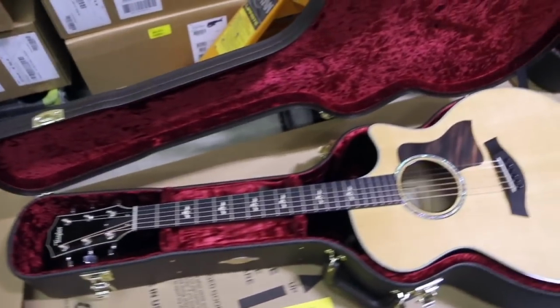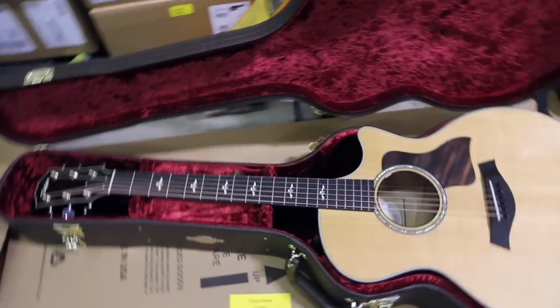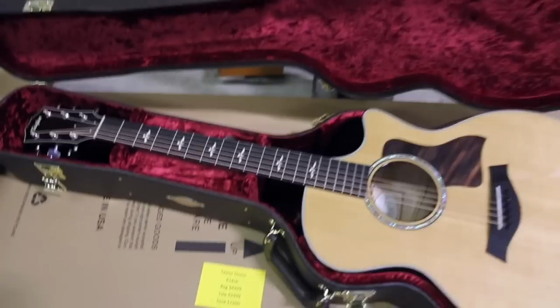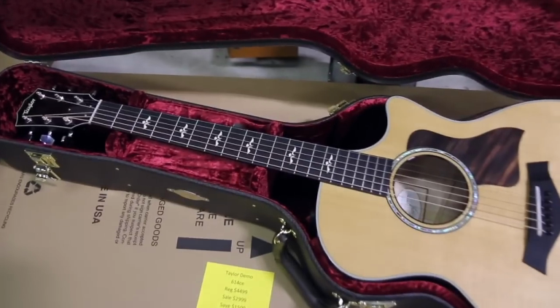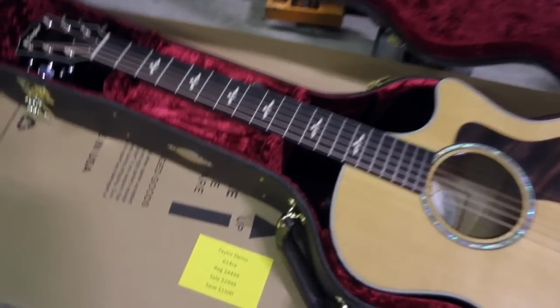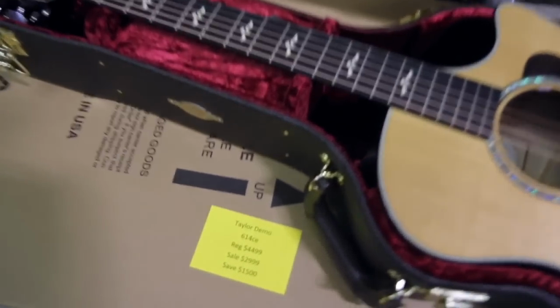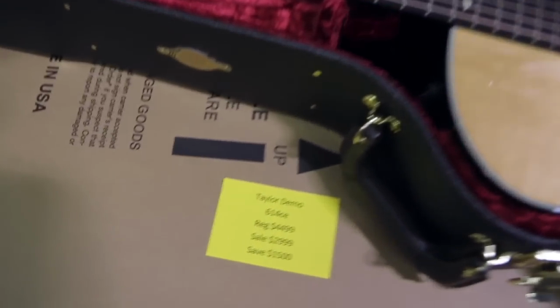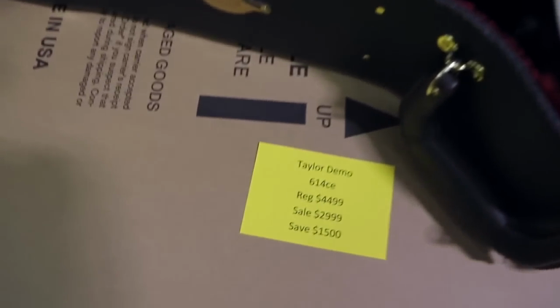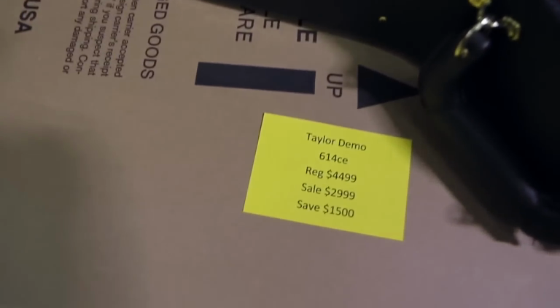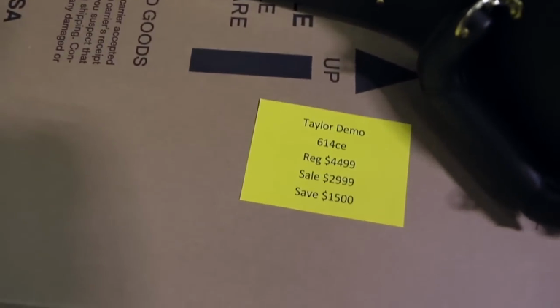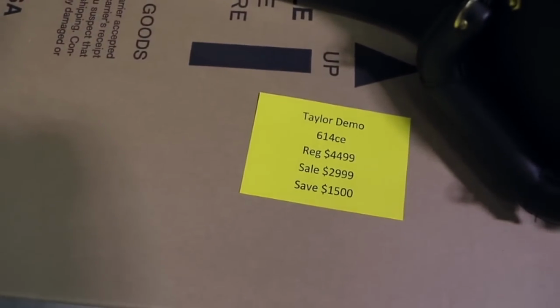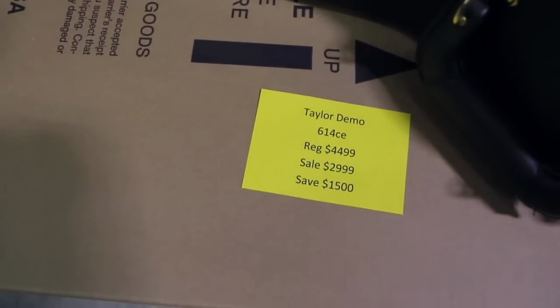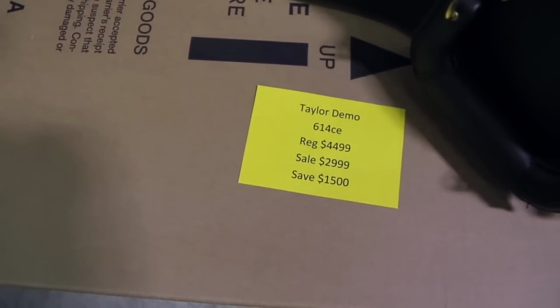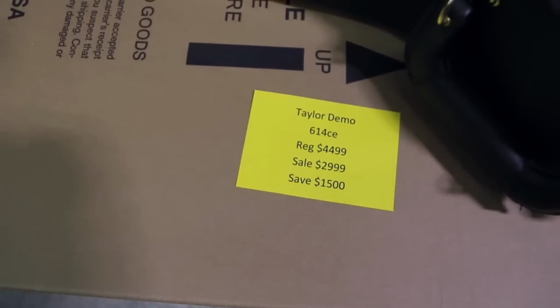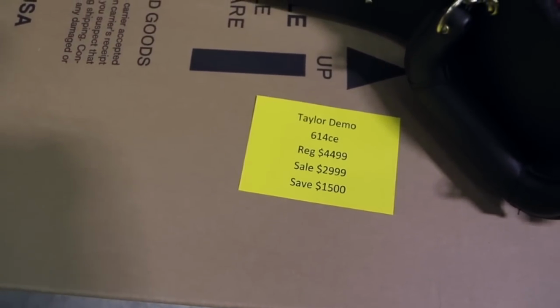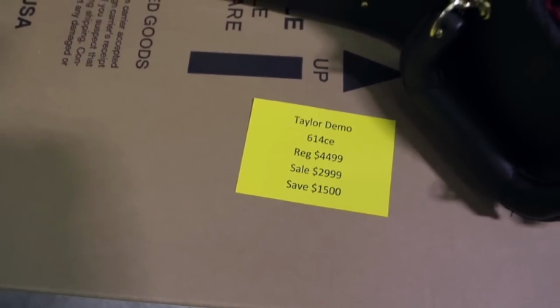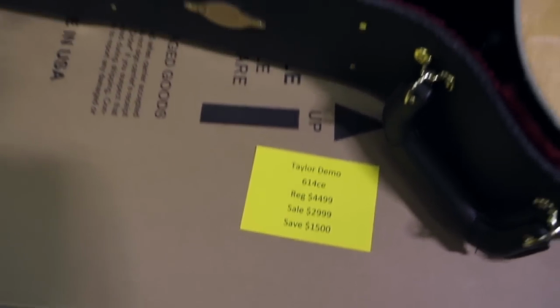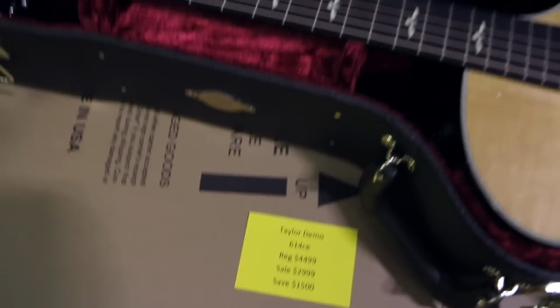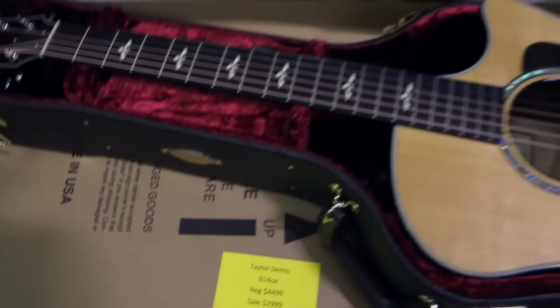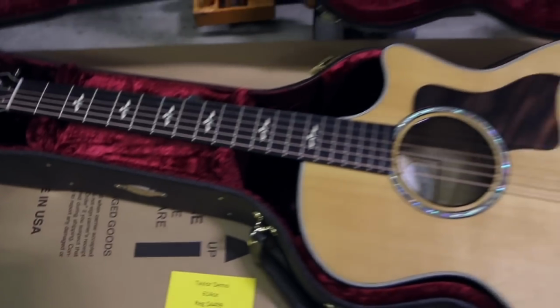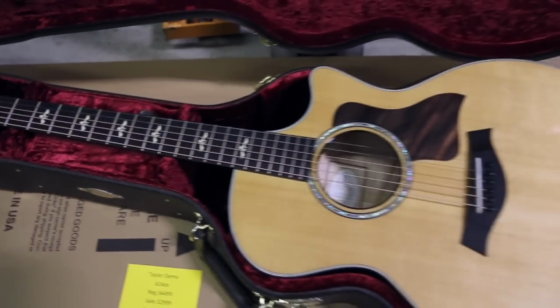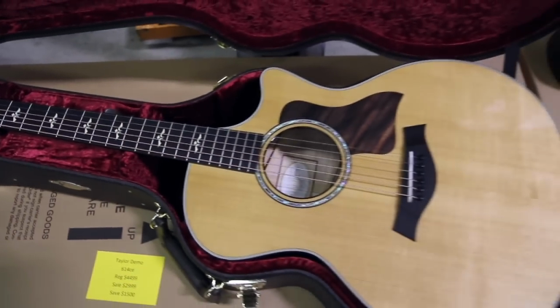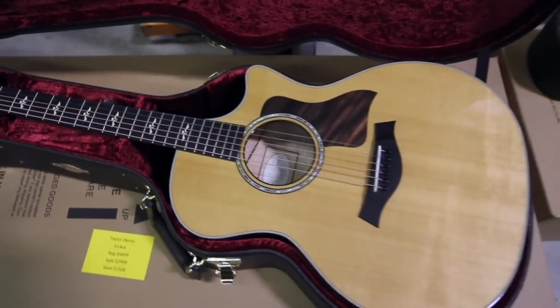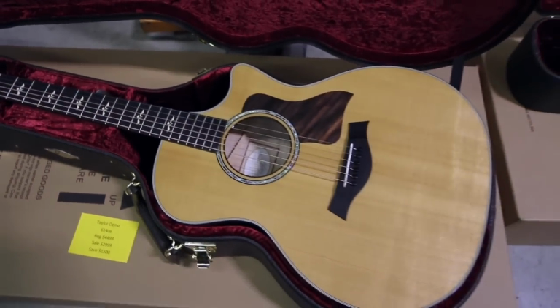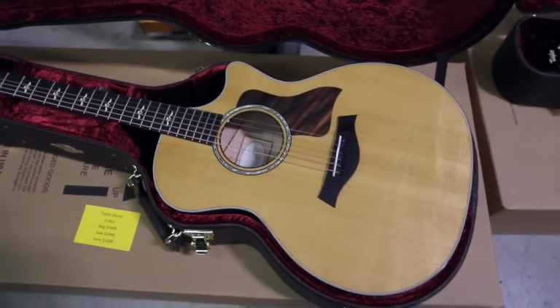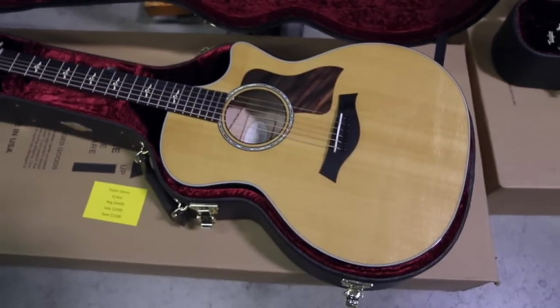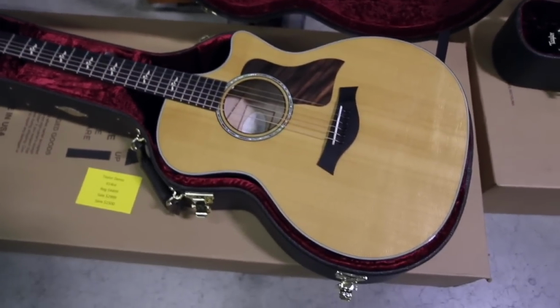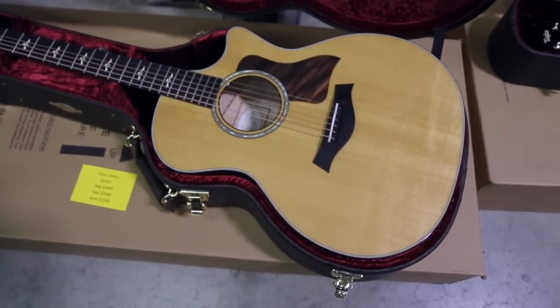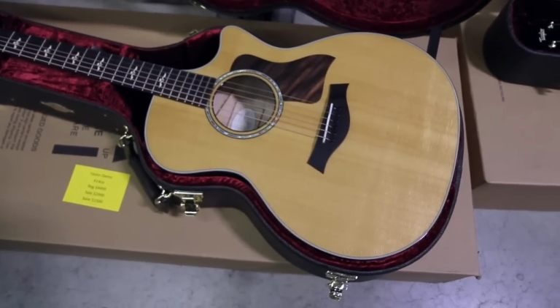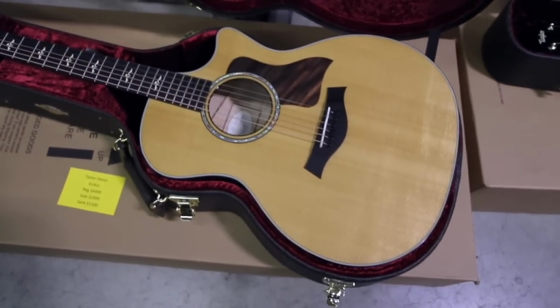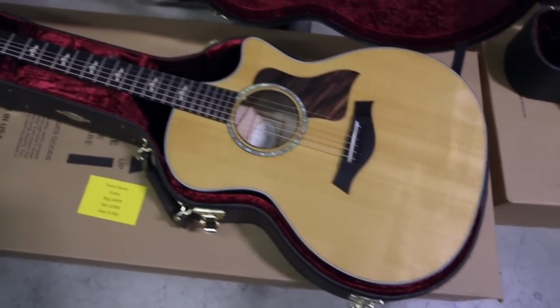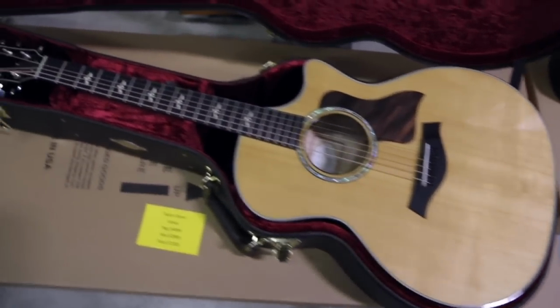We do have a number of higher-end Taylors as well. This is a 614 CE — regular price $4,499, on sale for $2,999, you save $1,500. These are the Grand Auditorium body size with stained figured maple back and sides — absolutely fantastic guitars.